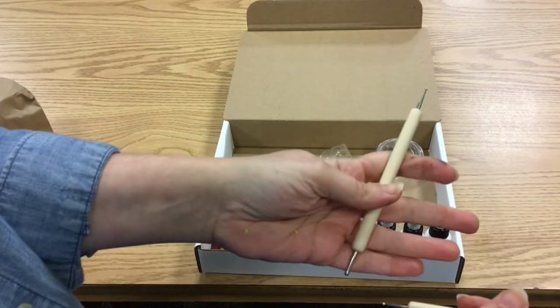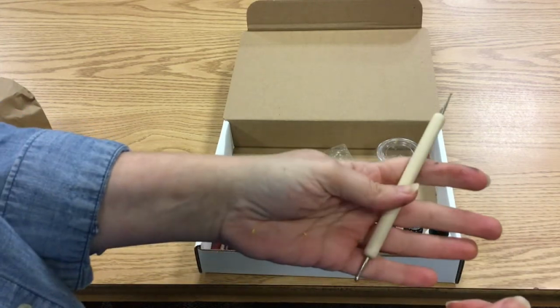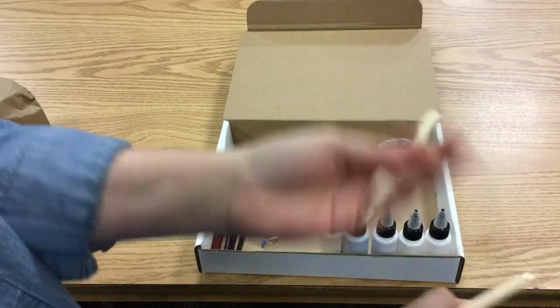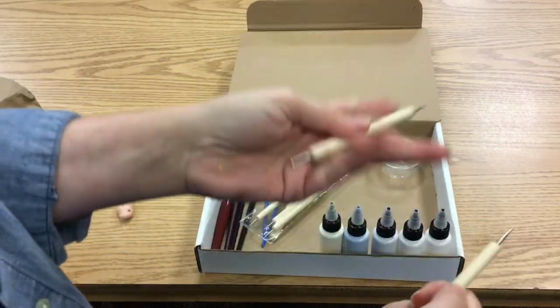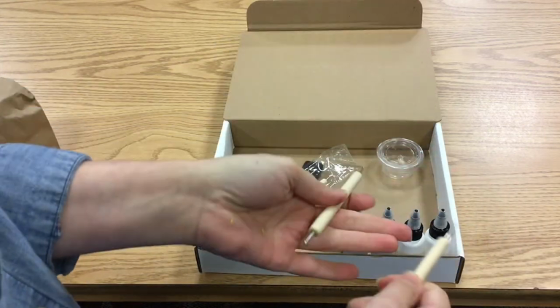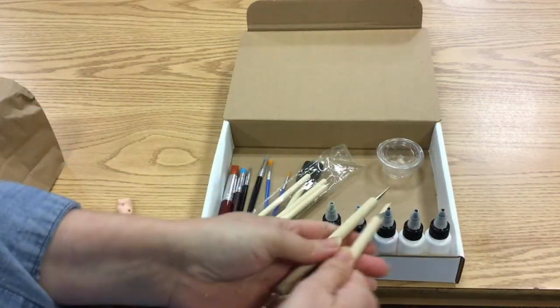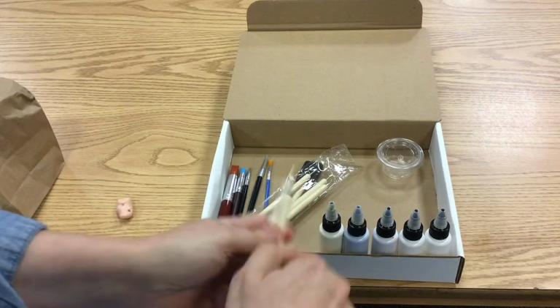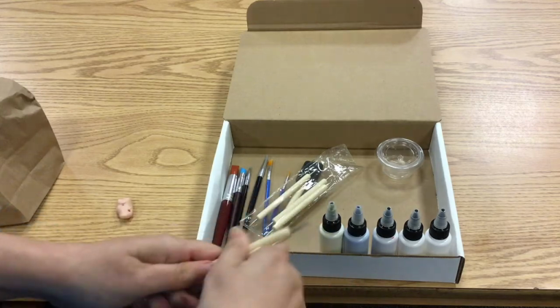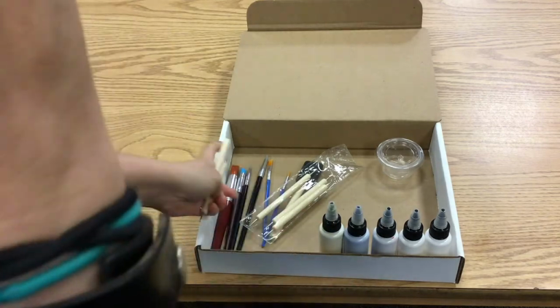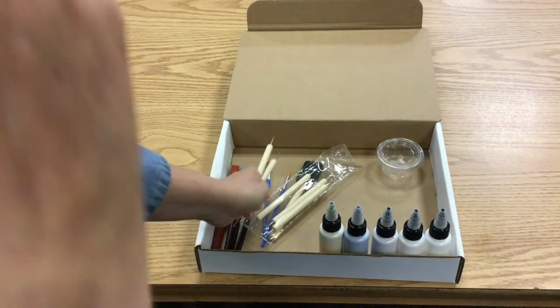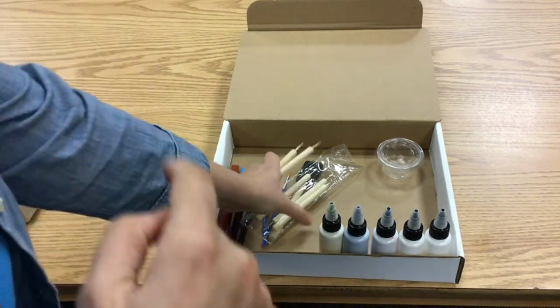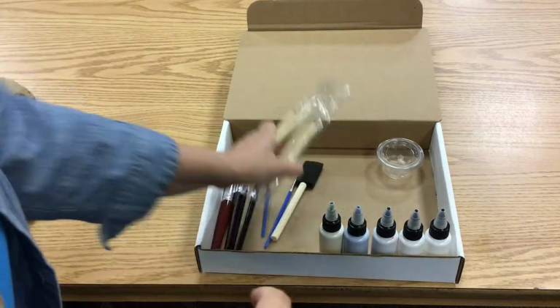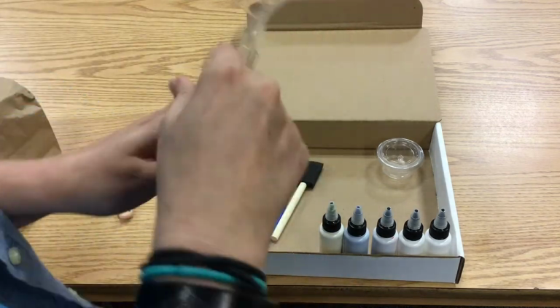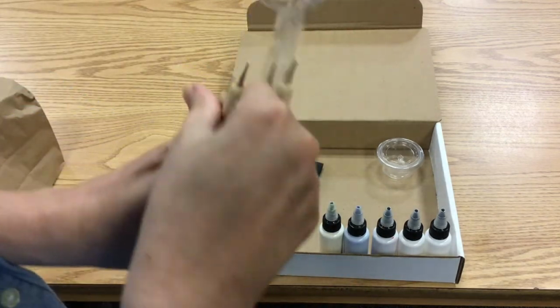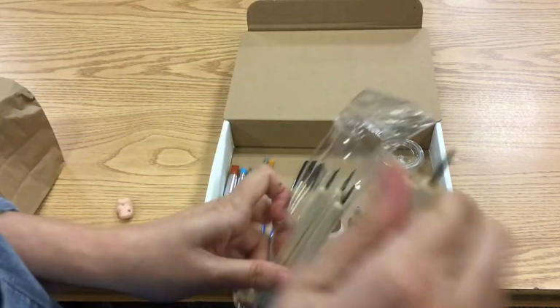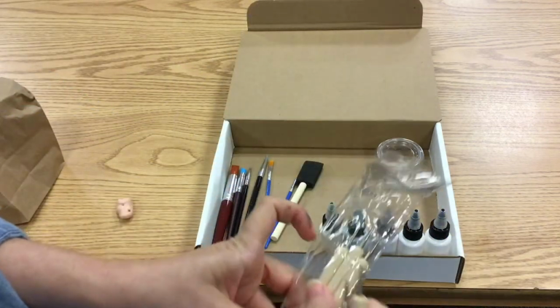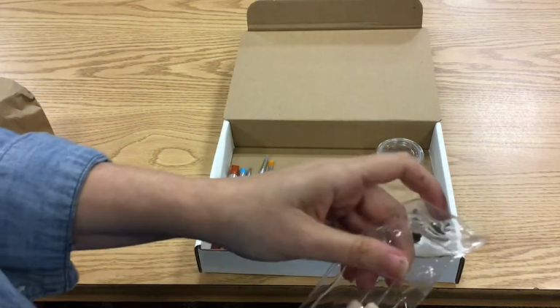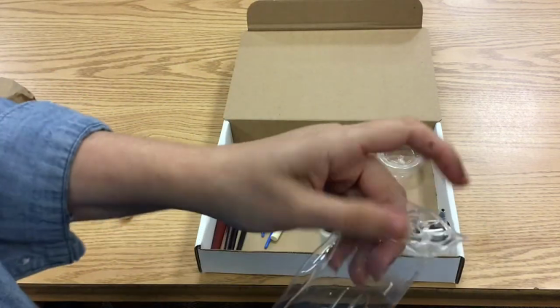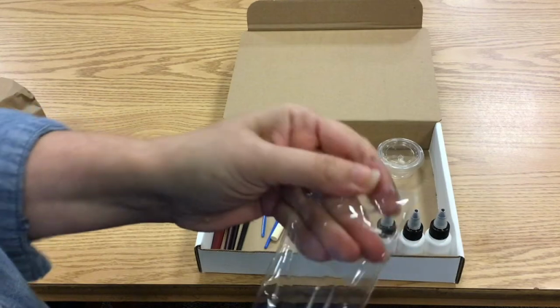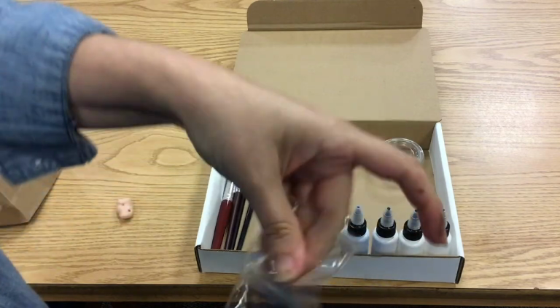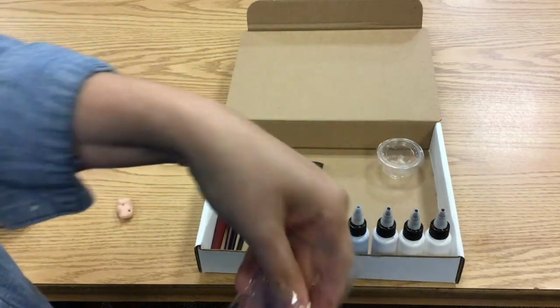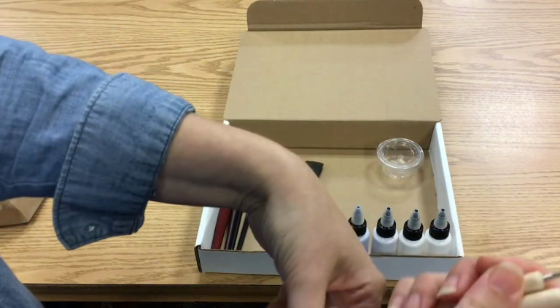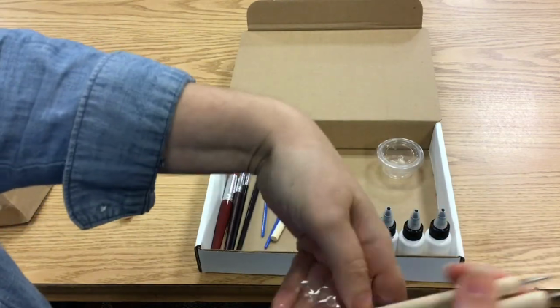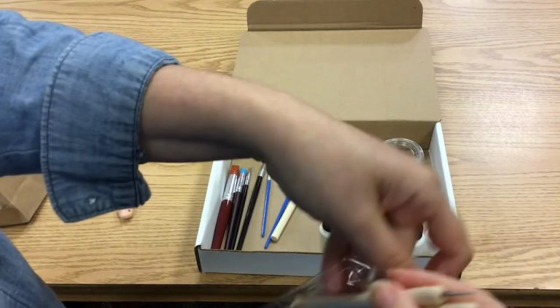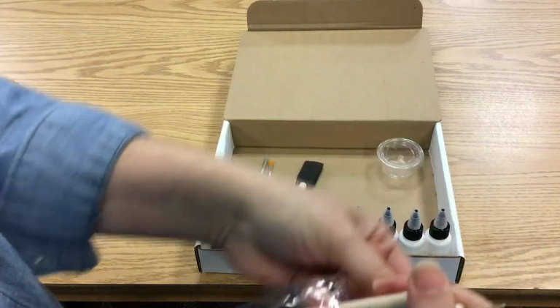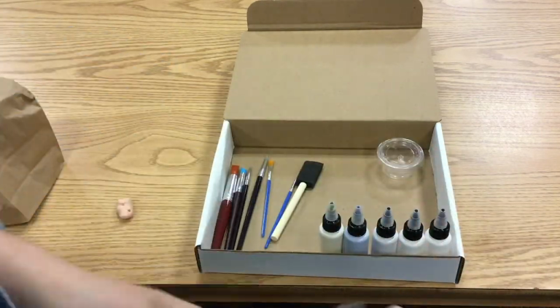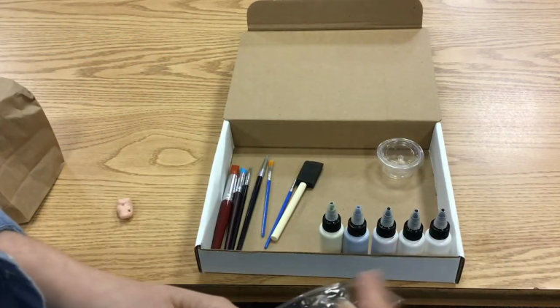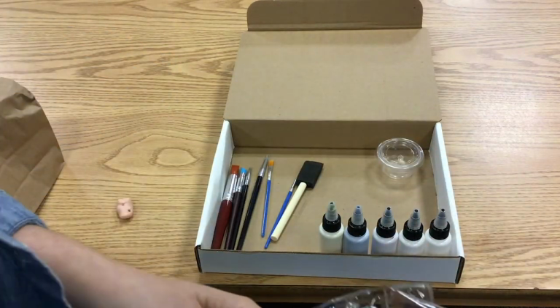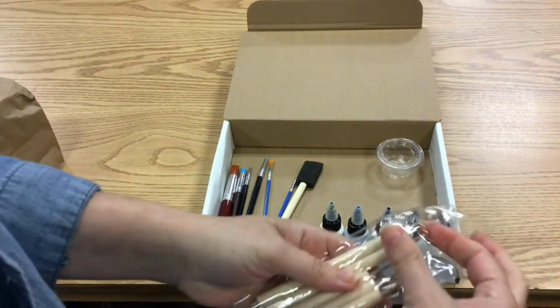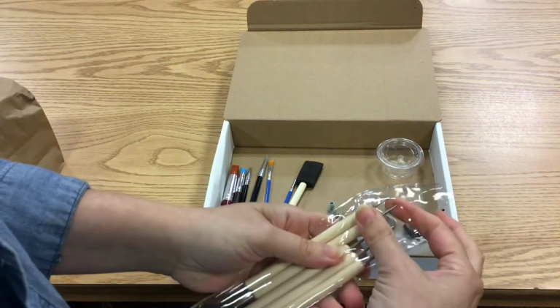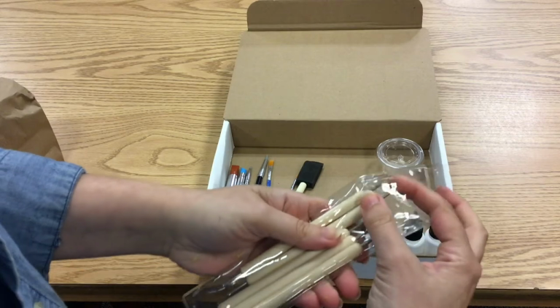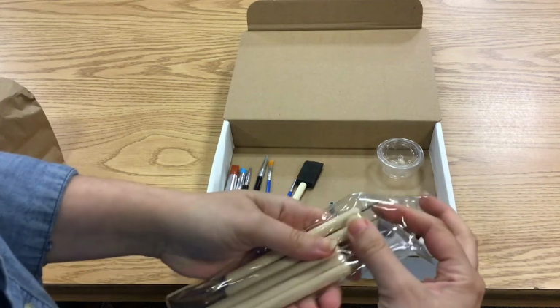It's good for detail work like eyes, like spots, getting into the little nooks and crannies. And also if you do rock painting — like where you hide the rocks around town and let other people find them — these are really great for painting those.